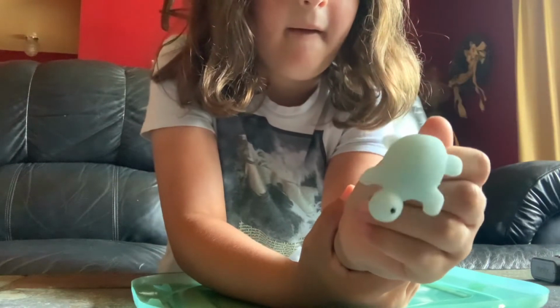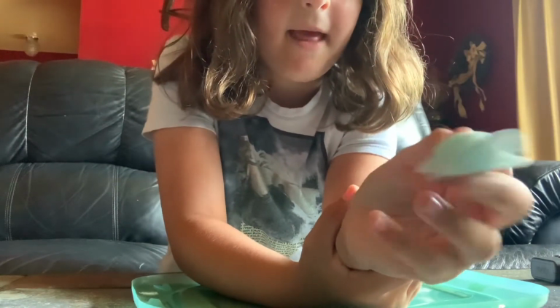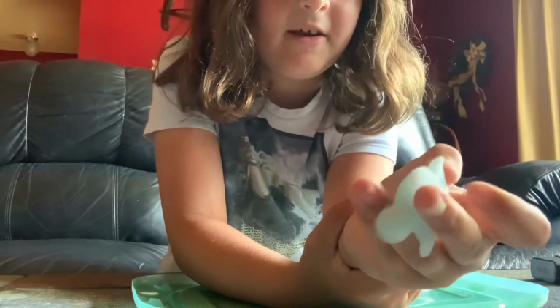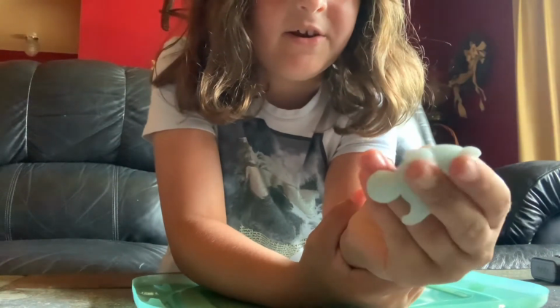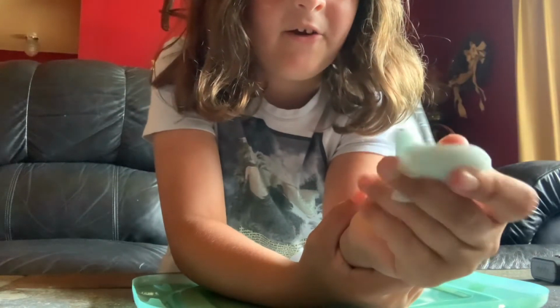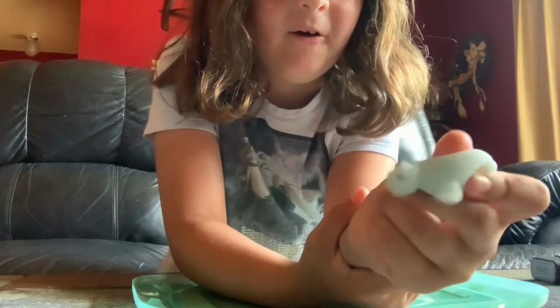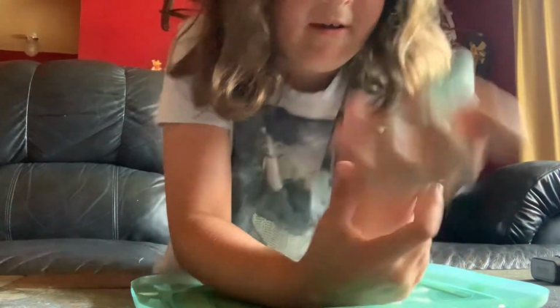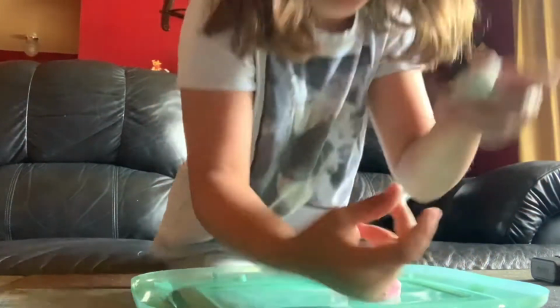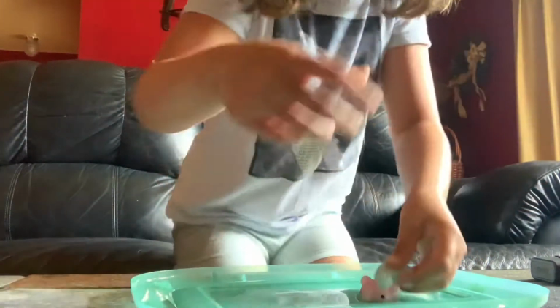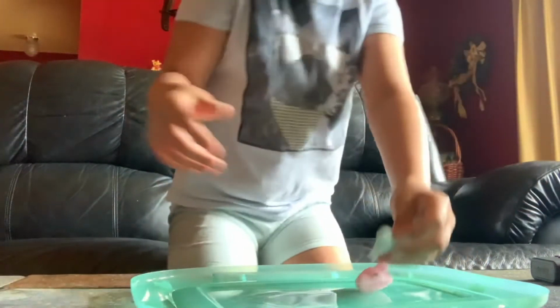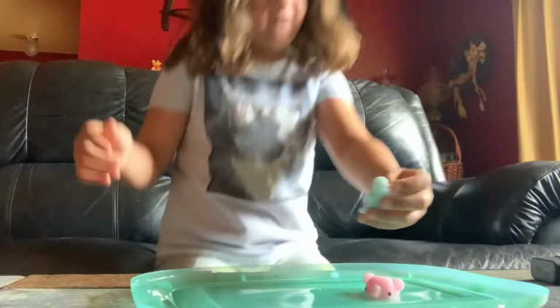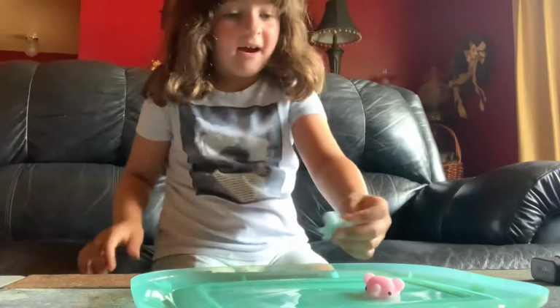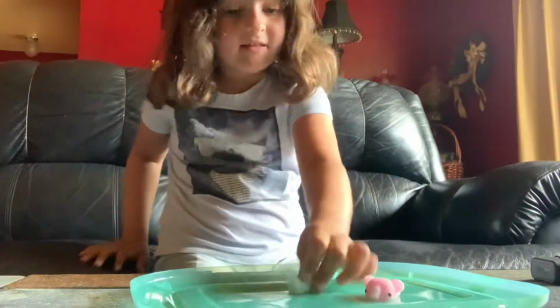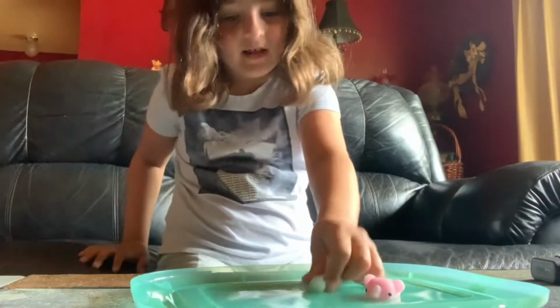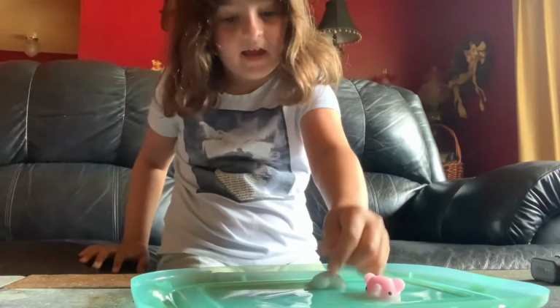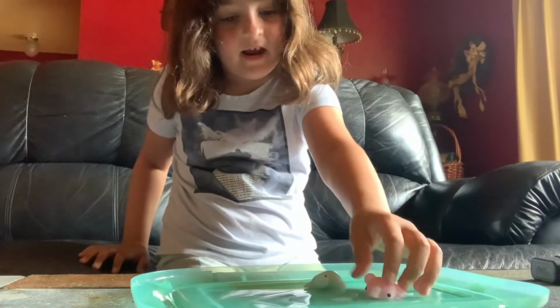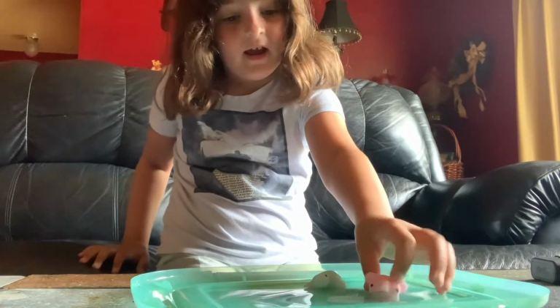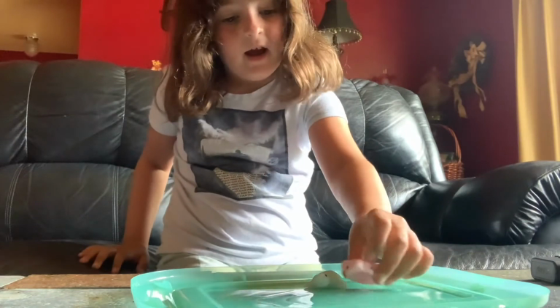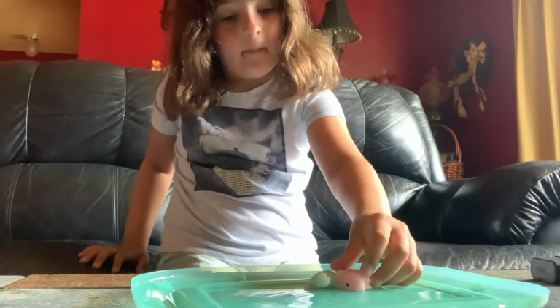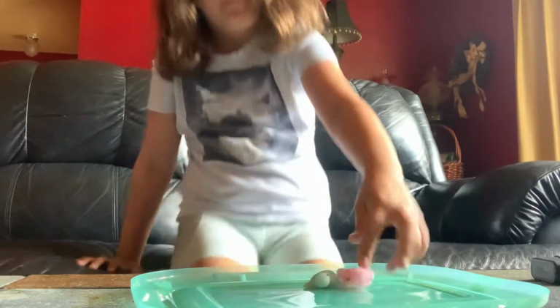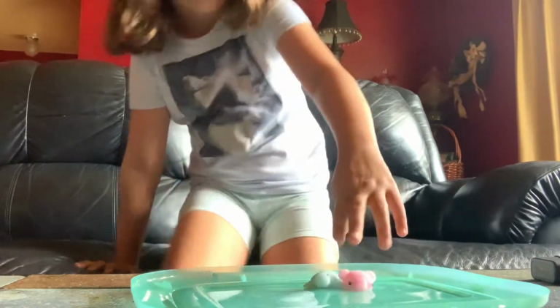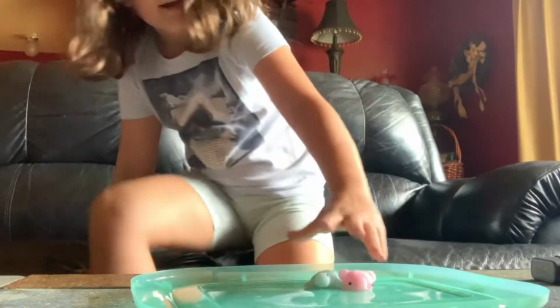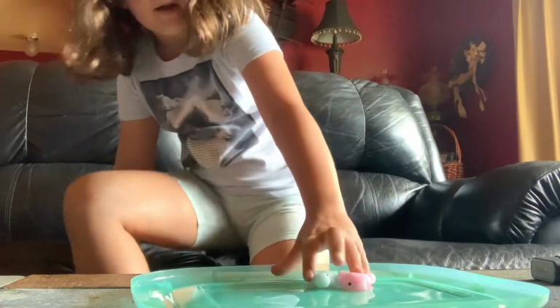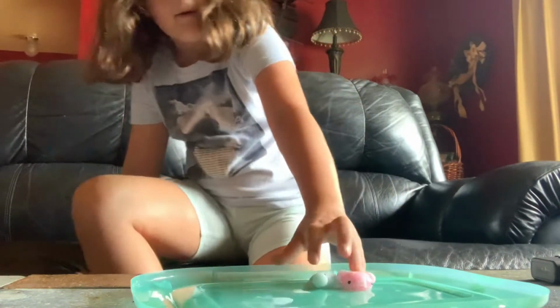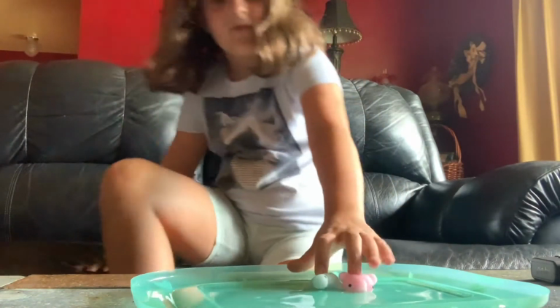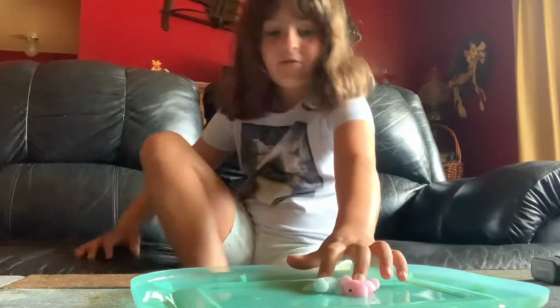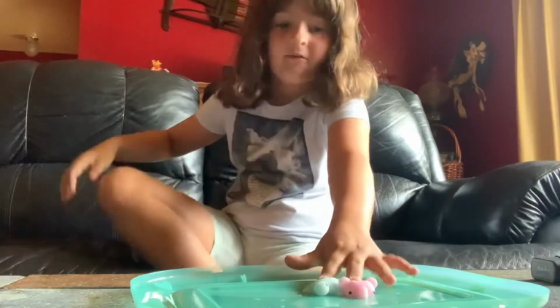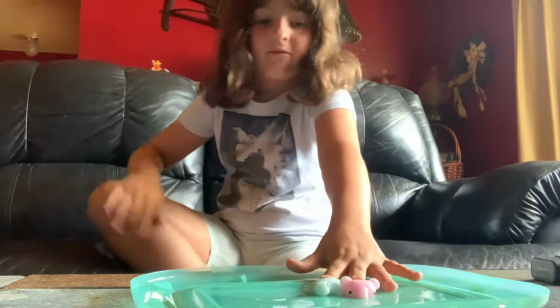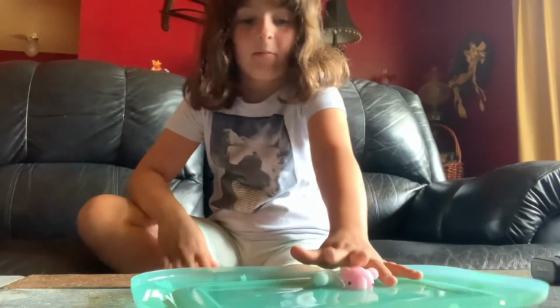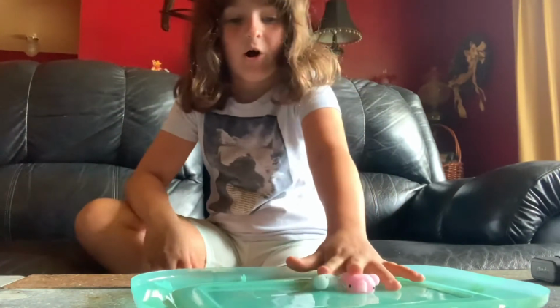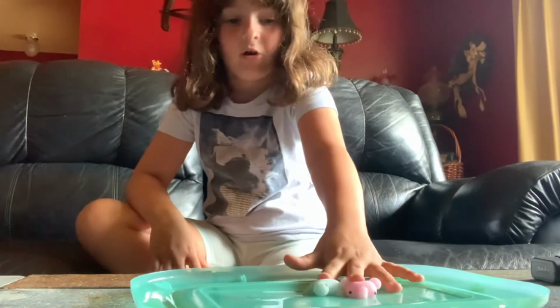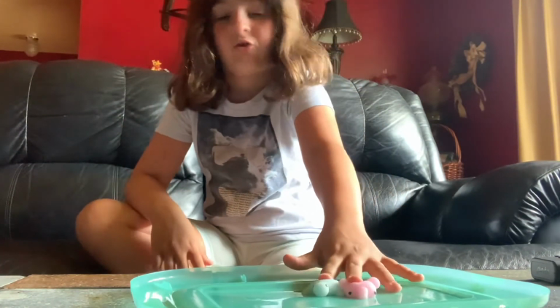And here's the turtle. We got all this stuff from the Dollar Tree.